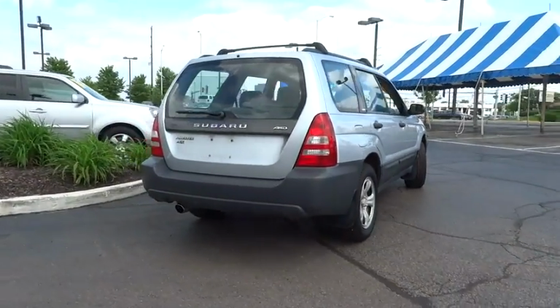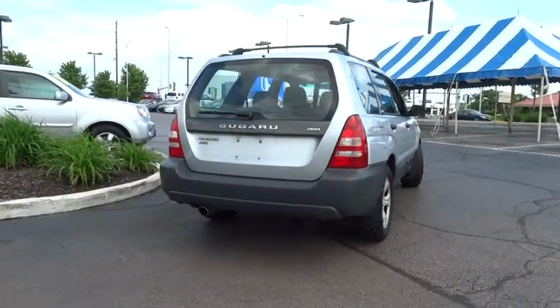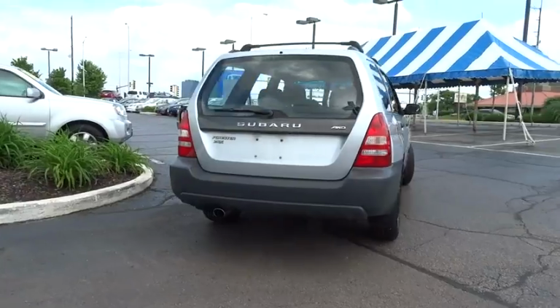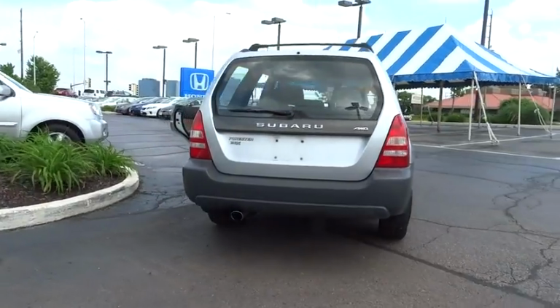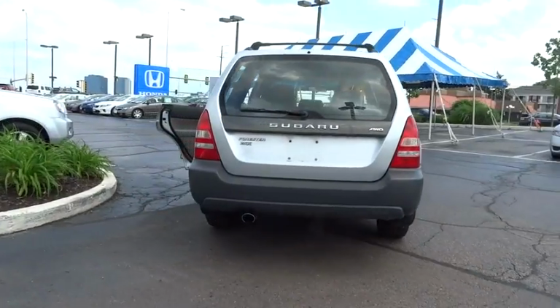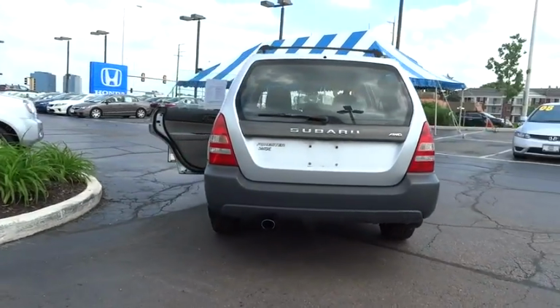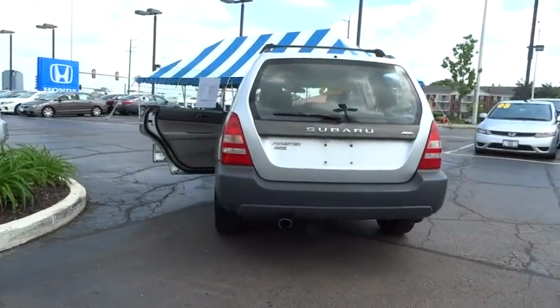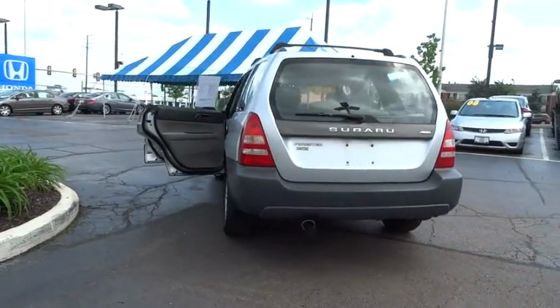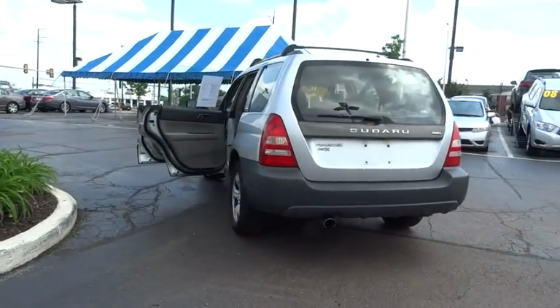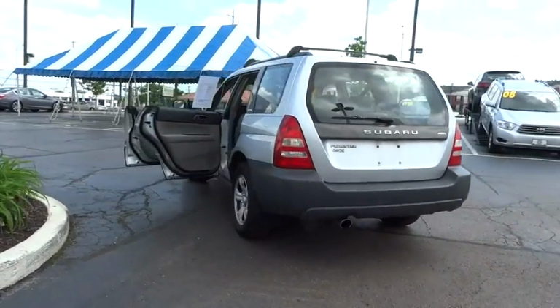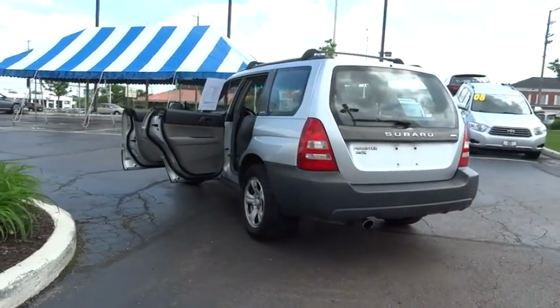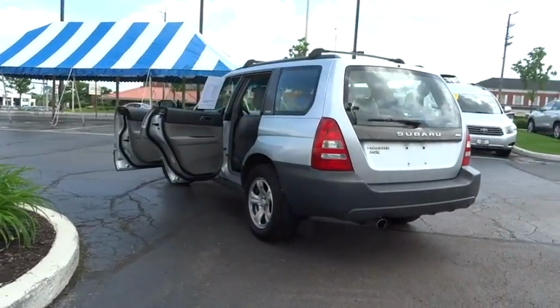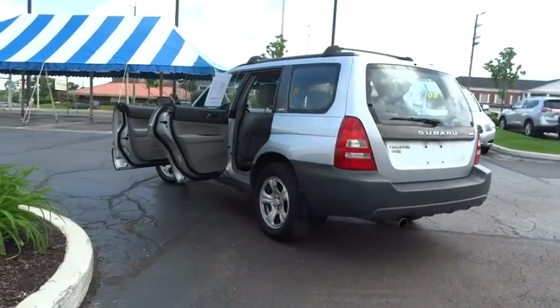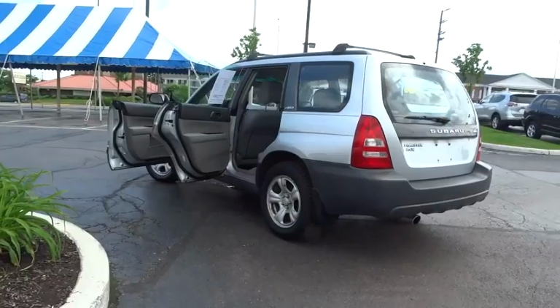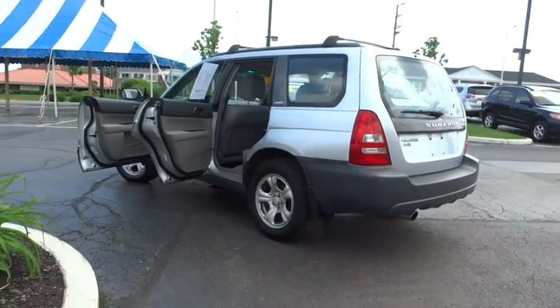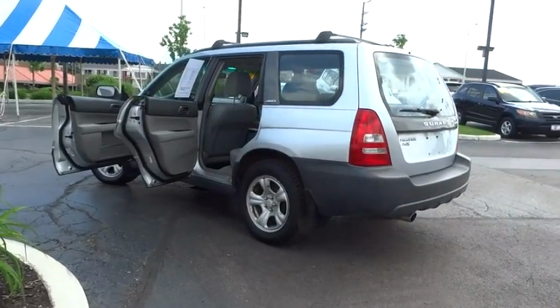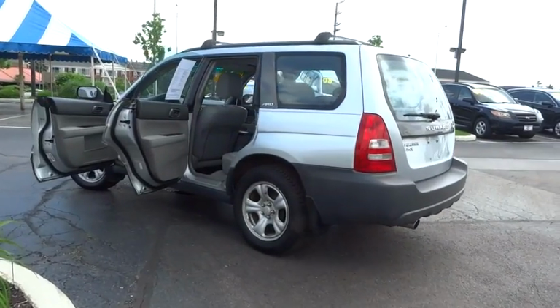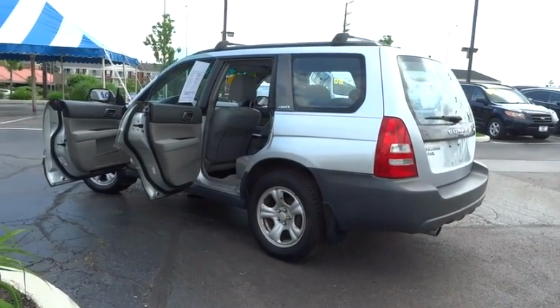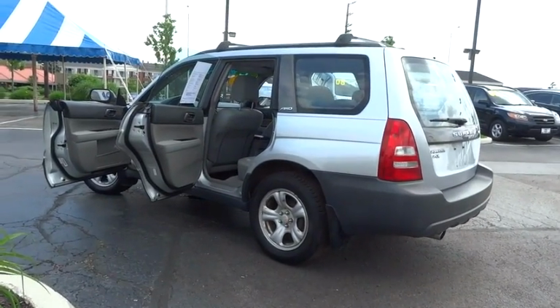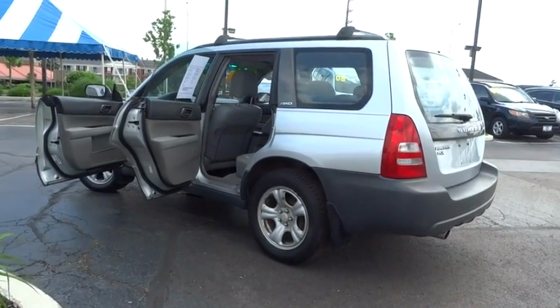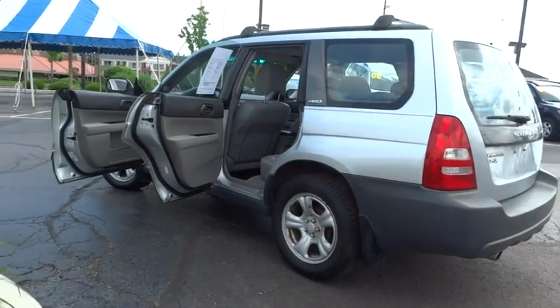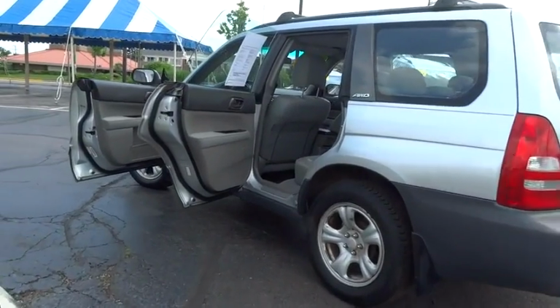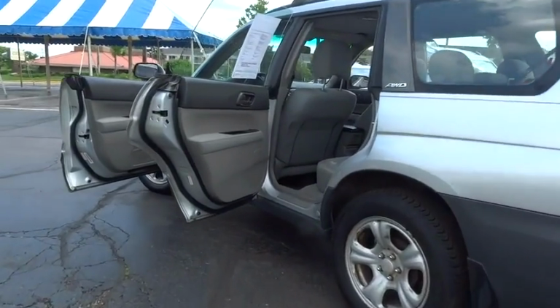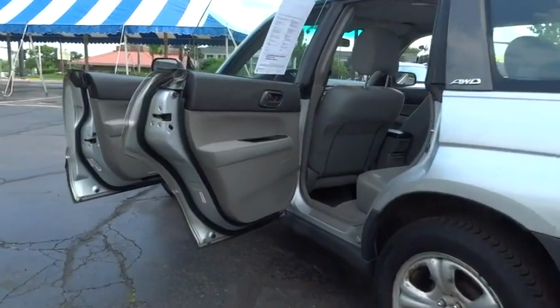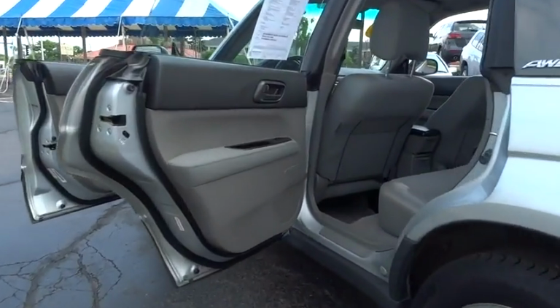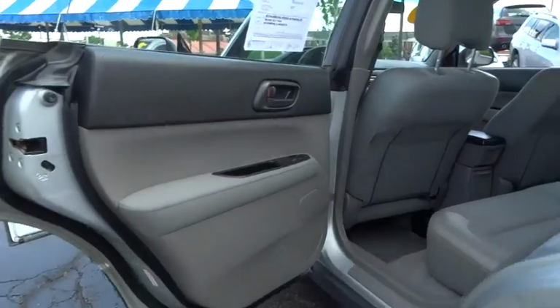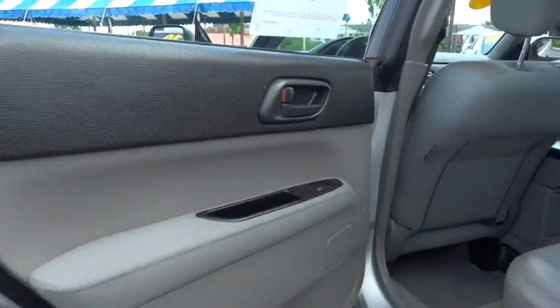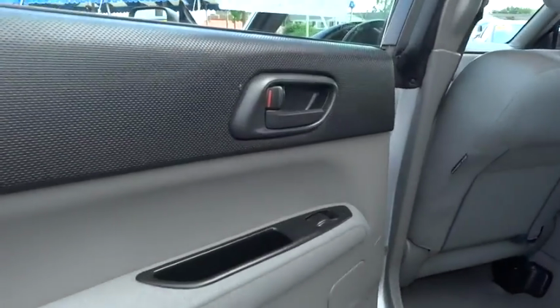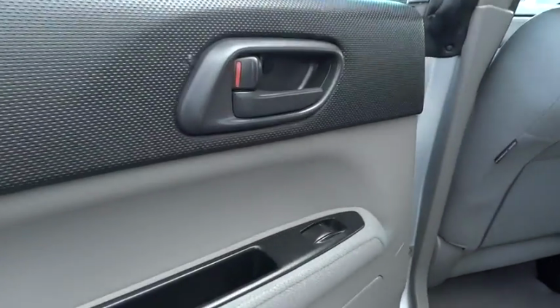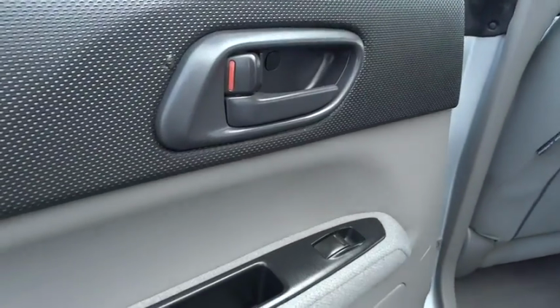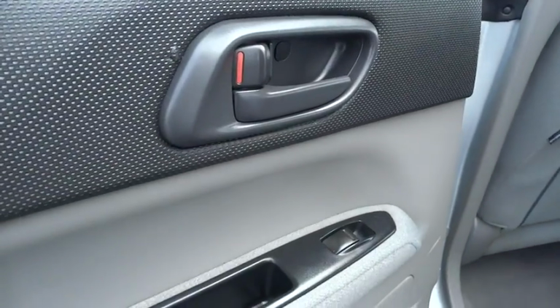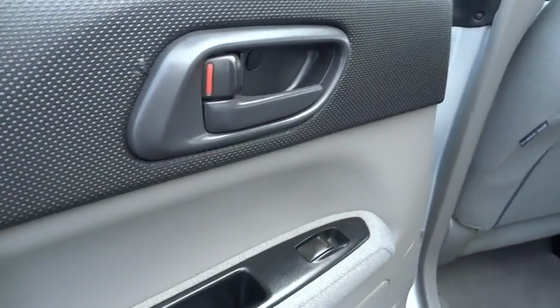Here are some of this vehicle's great options: dual airbags, power steering, air conditioning front, center armrest, power window, rear window defroster, fog light, CD player, tachometer, panic alarm, overhead console.